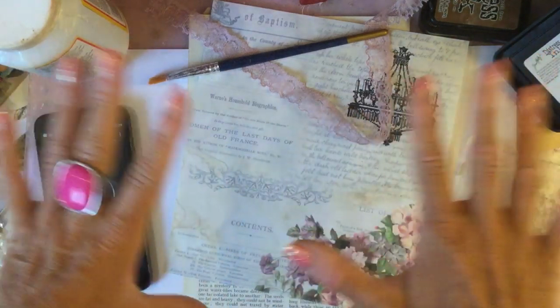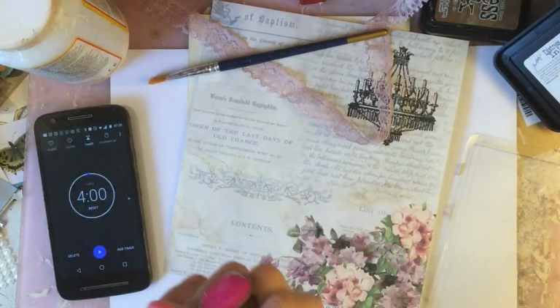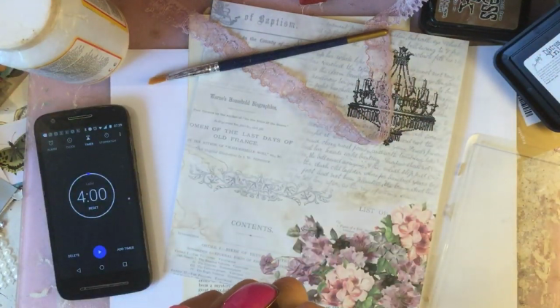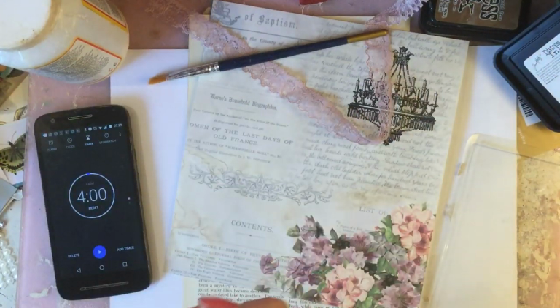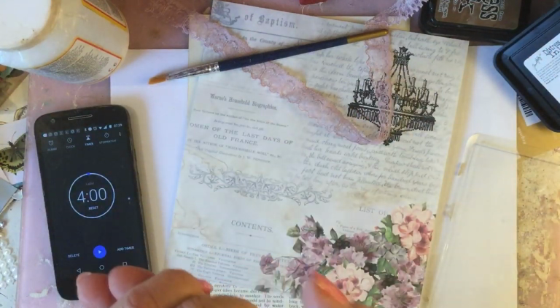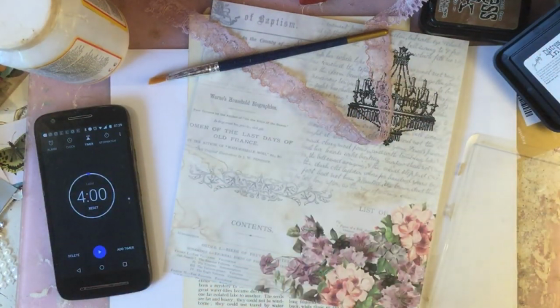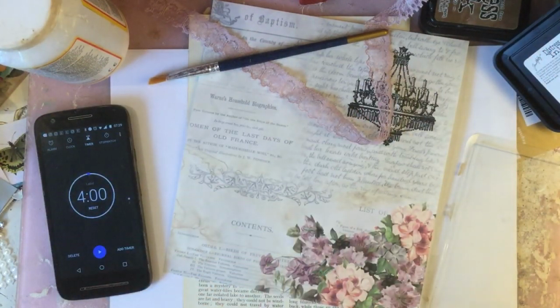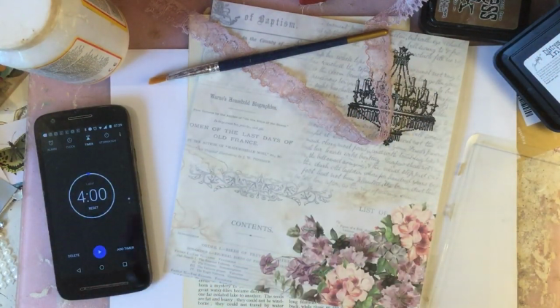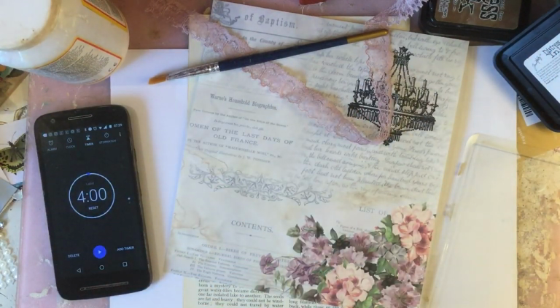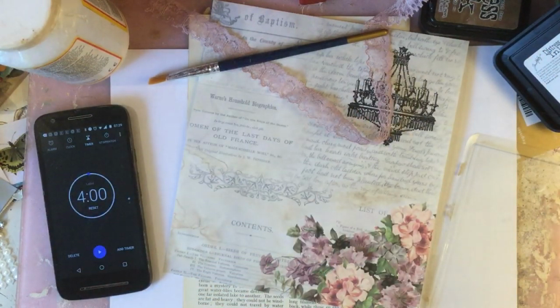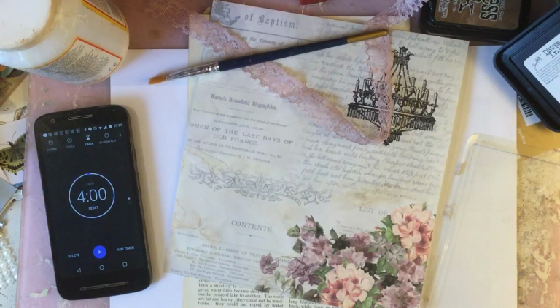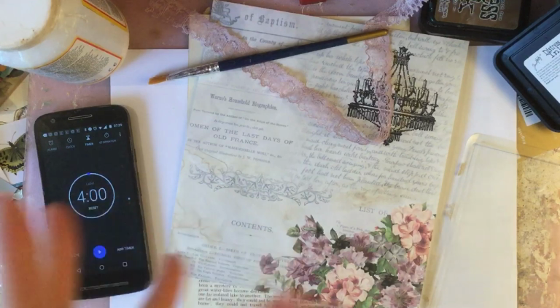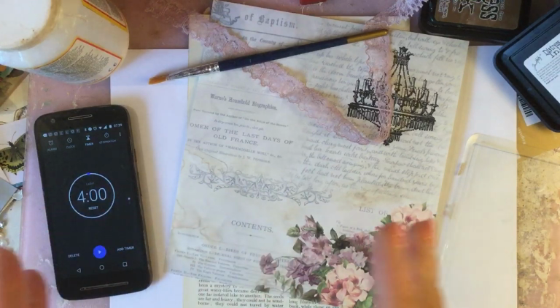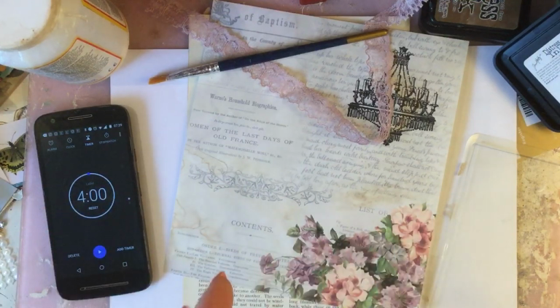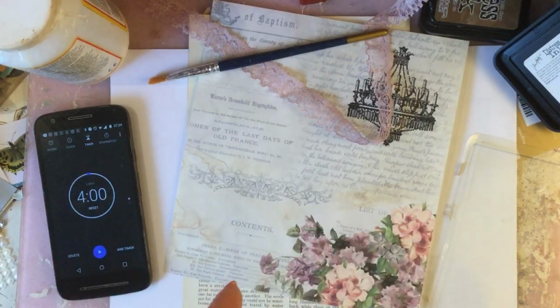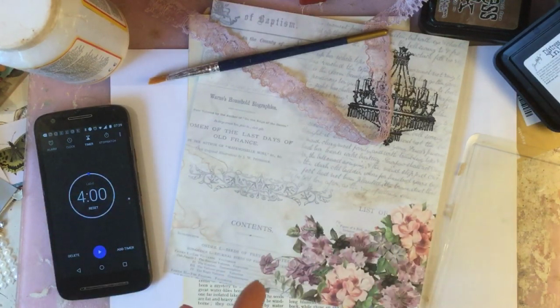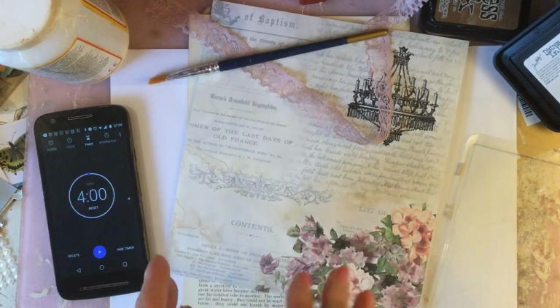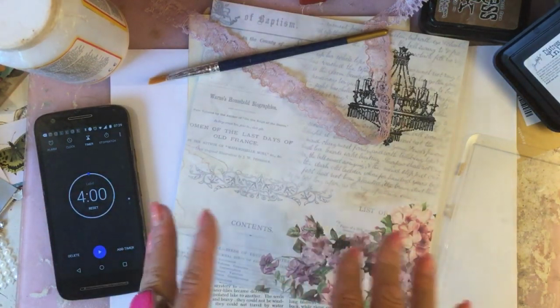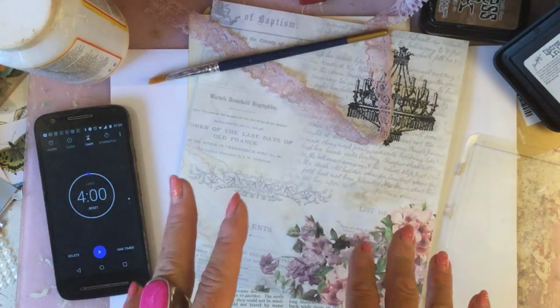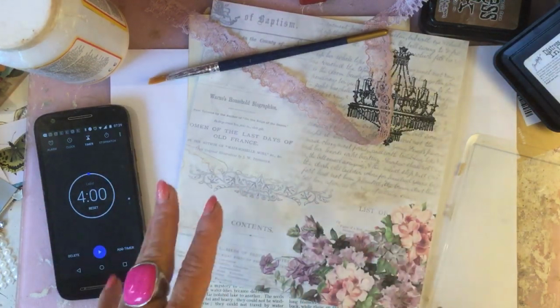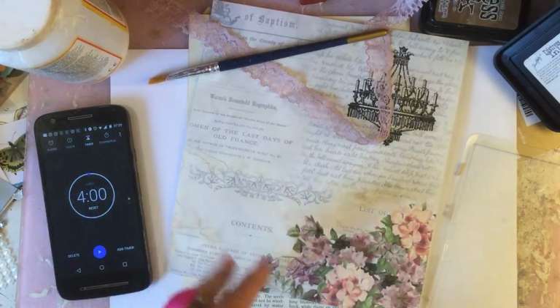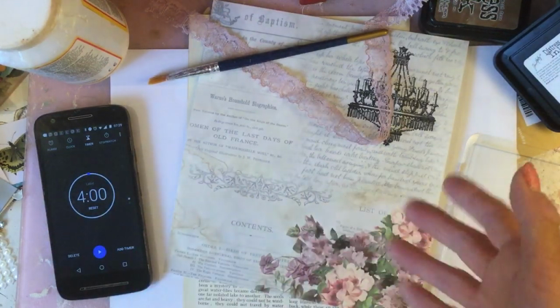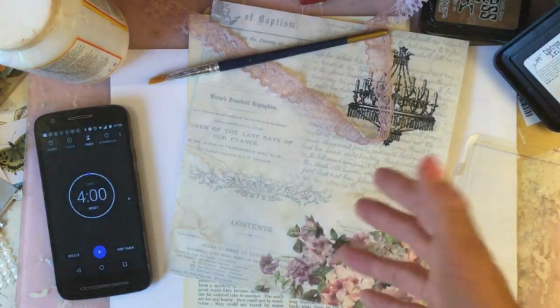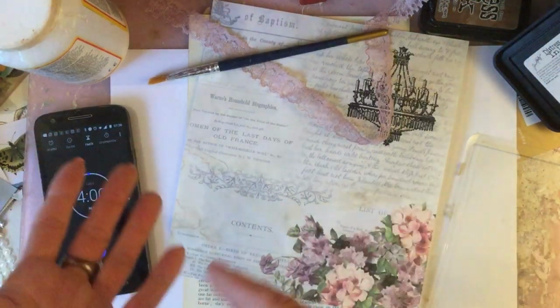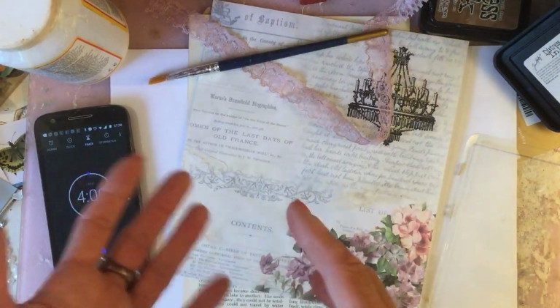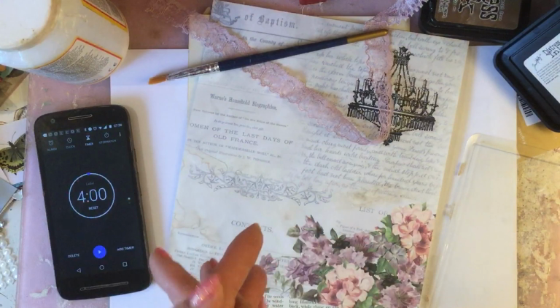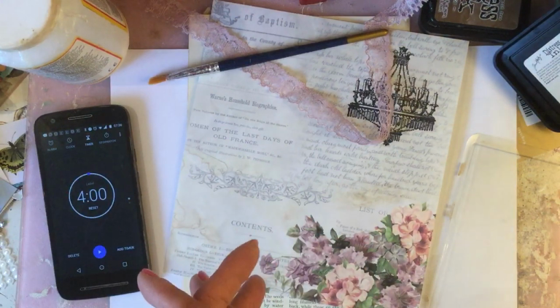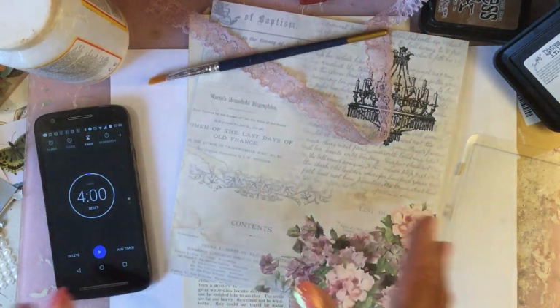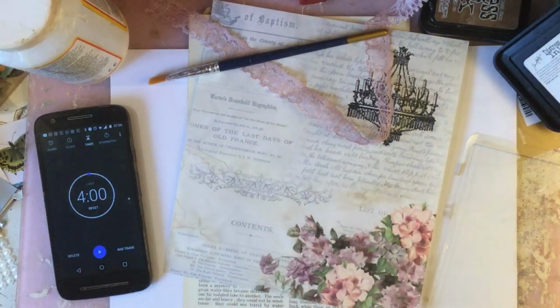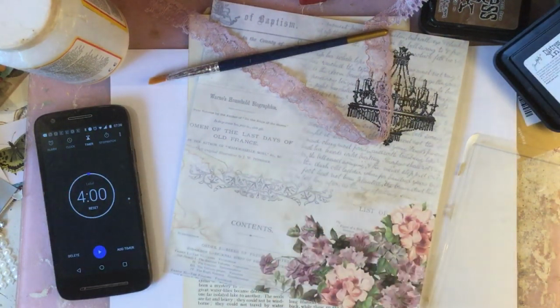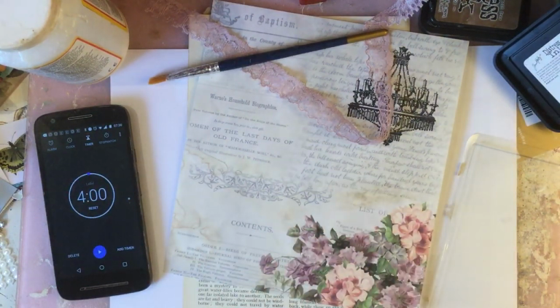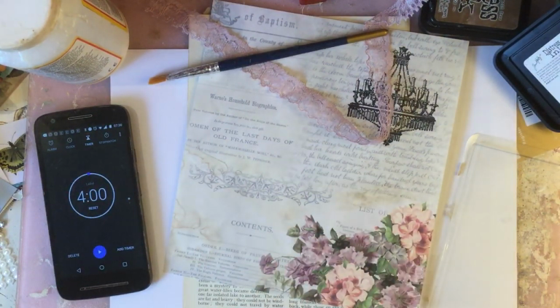Hi guys, this is Tina, welcome back to my channel. Today we're here for another one of our alphabet three items, 30 minute challenges. We're up to letter D.